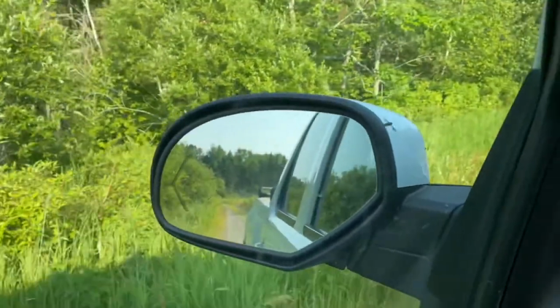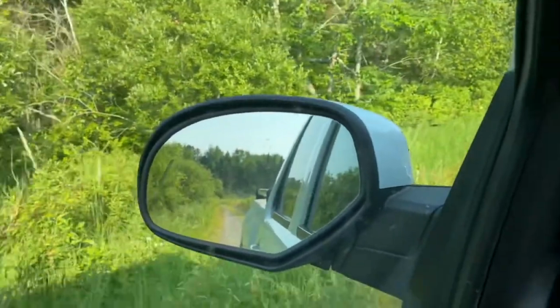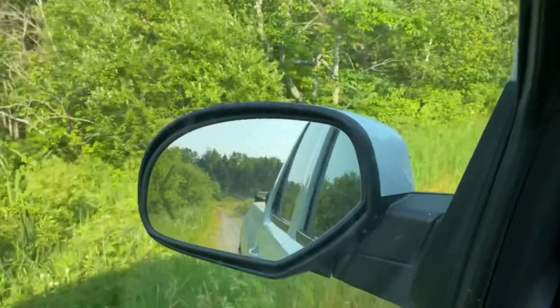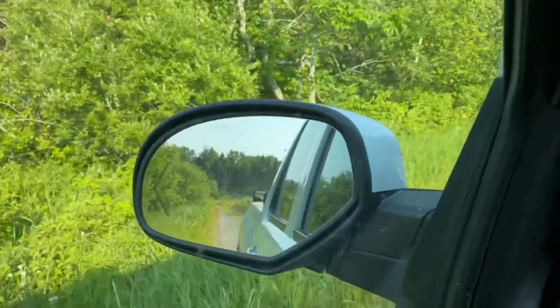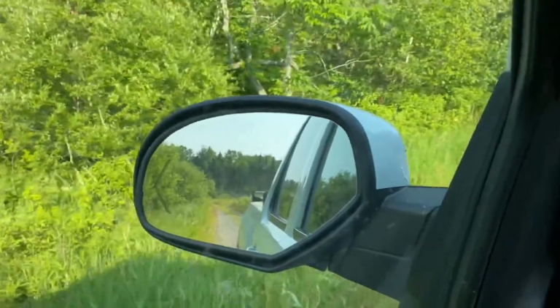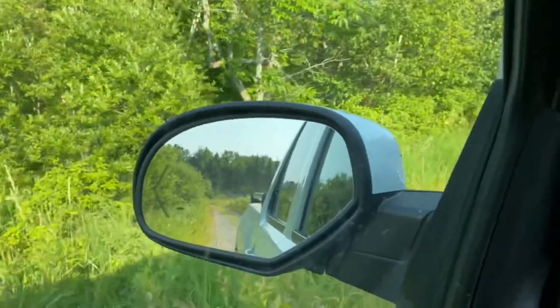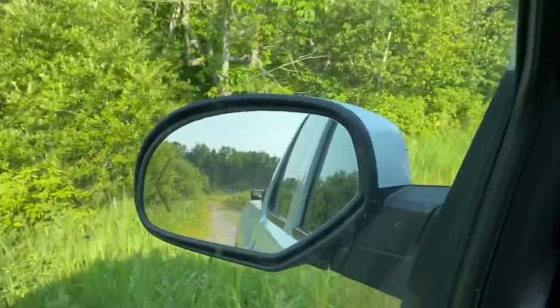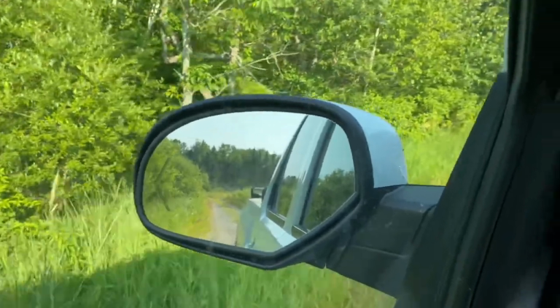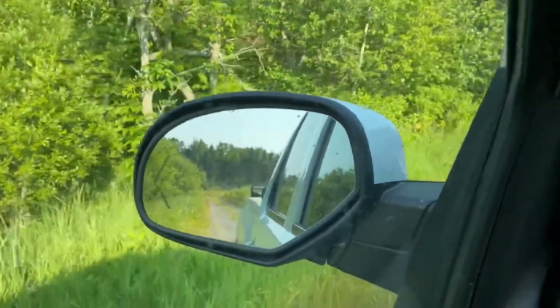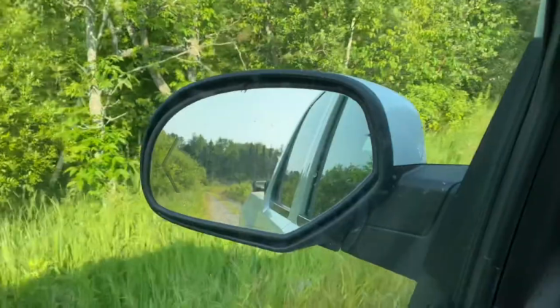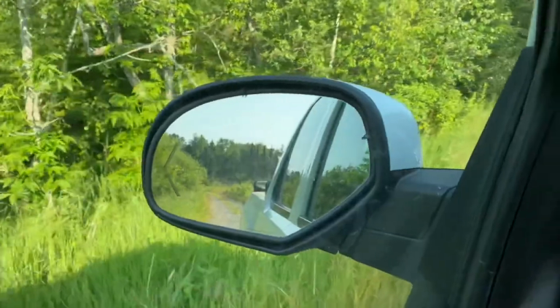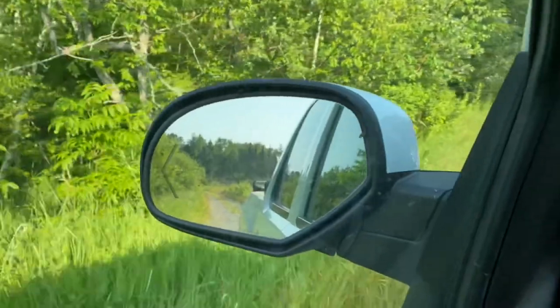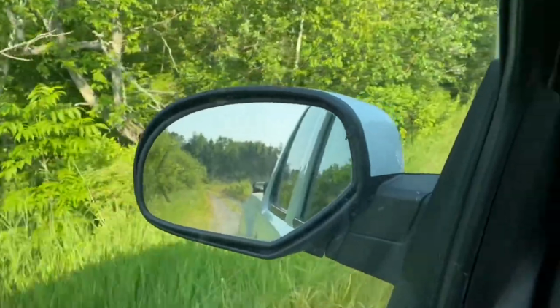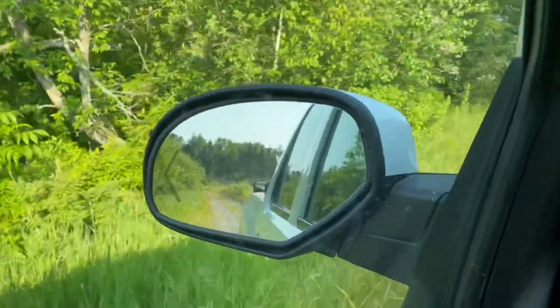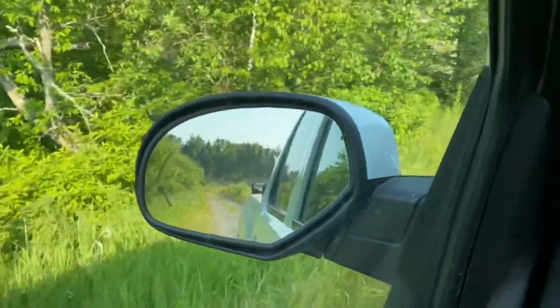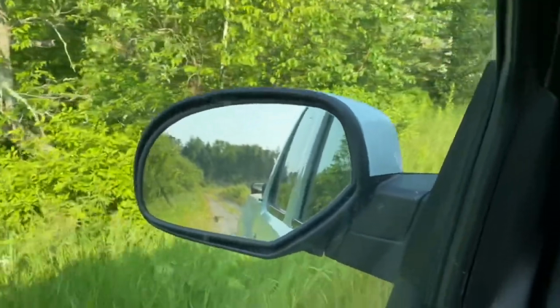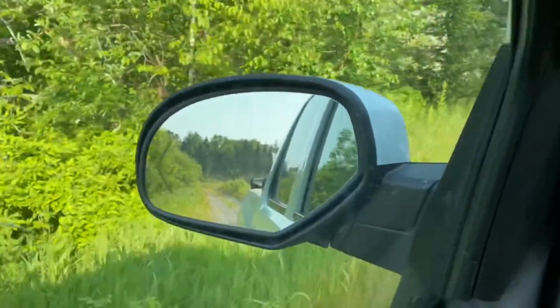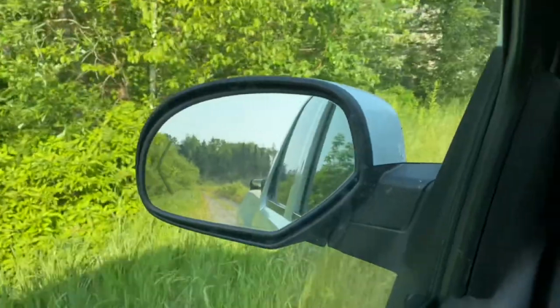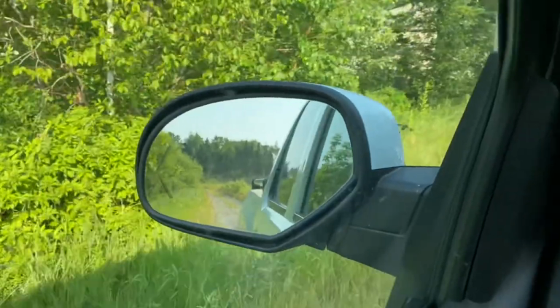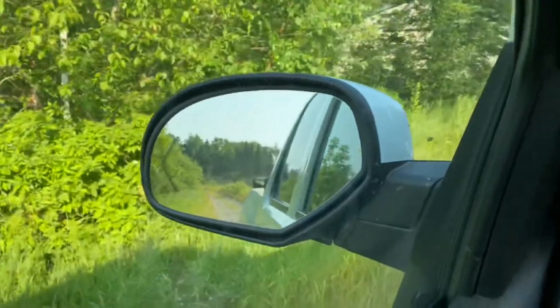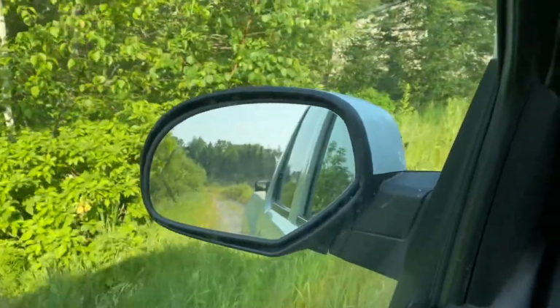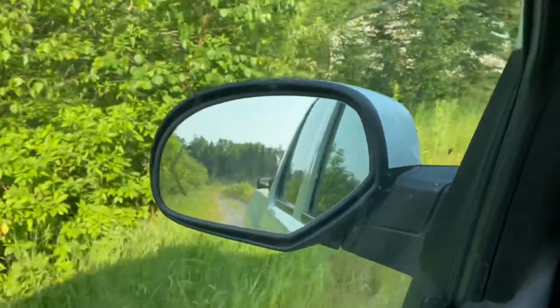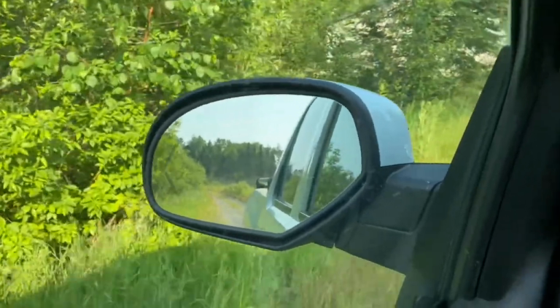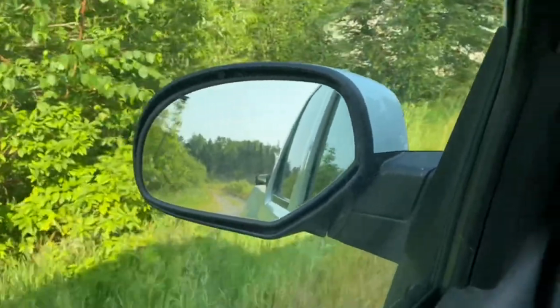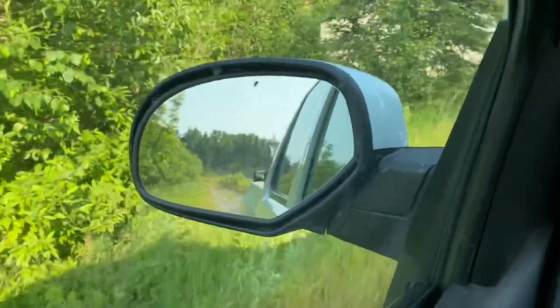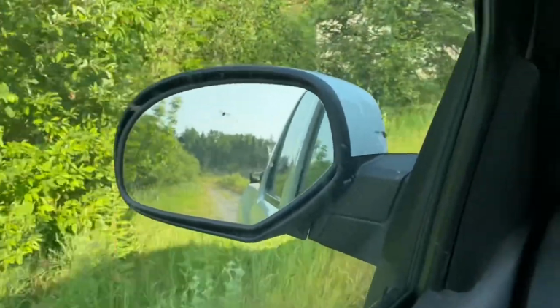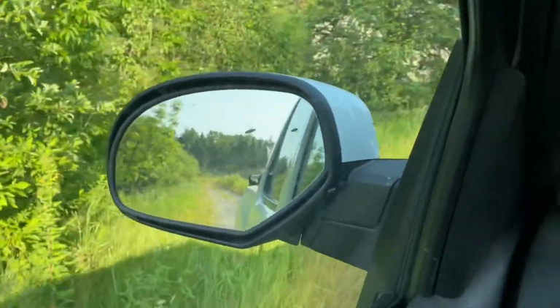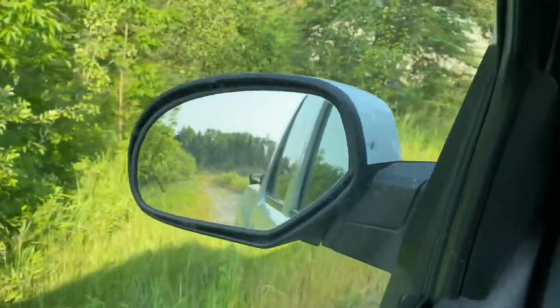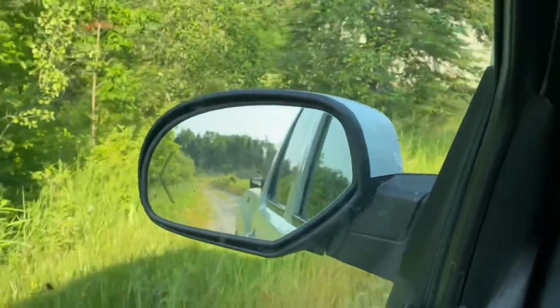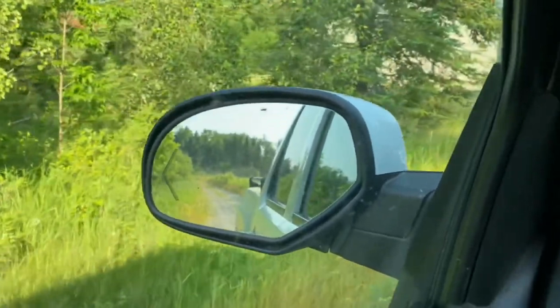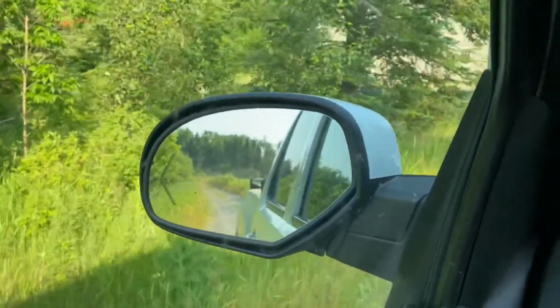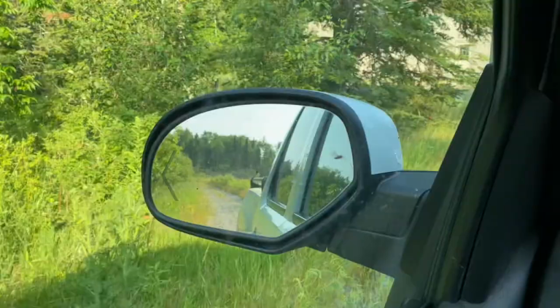There they are. I don't know if you guys can see those very well, but just a militant batch of deer flies here in Osage, Minnesota, waiting for me to get out of the truck.